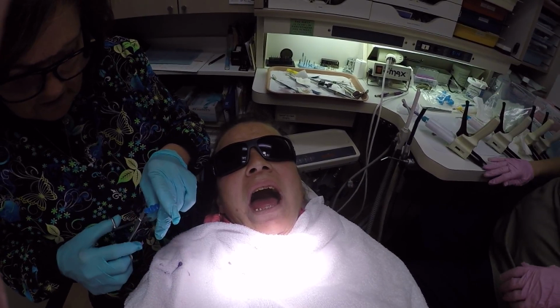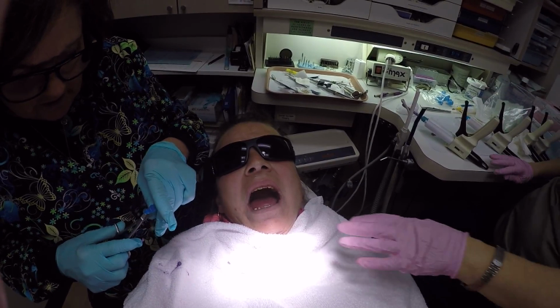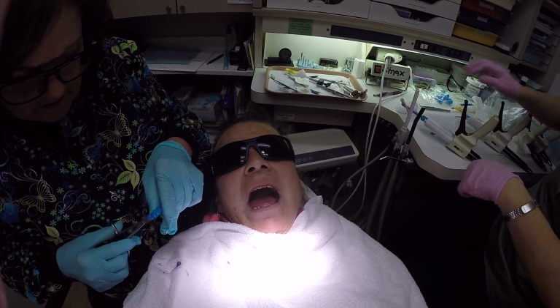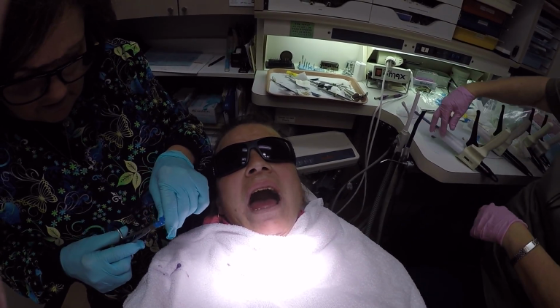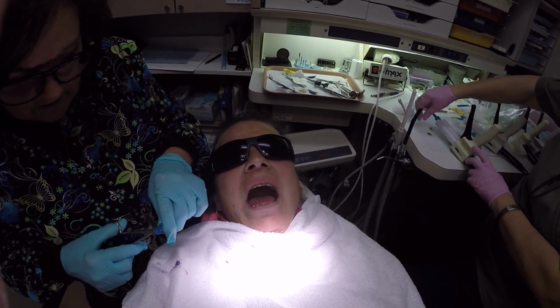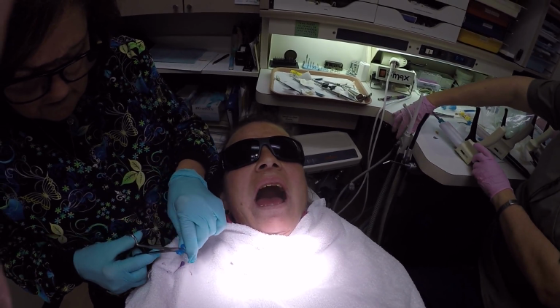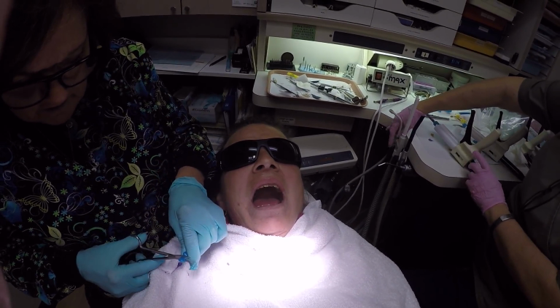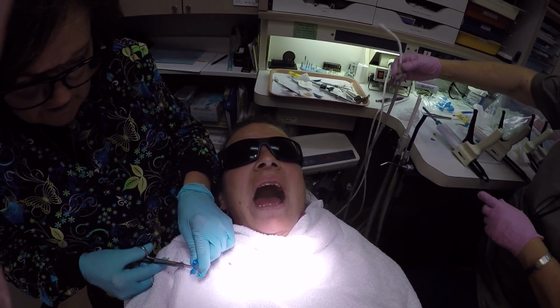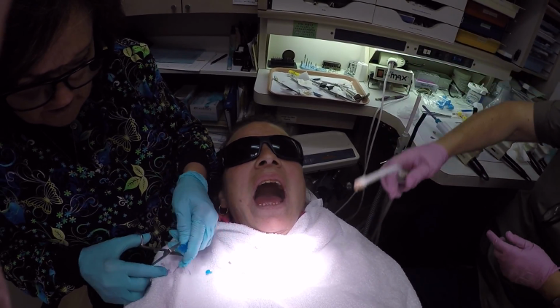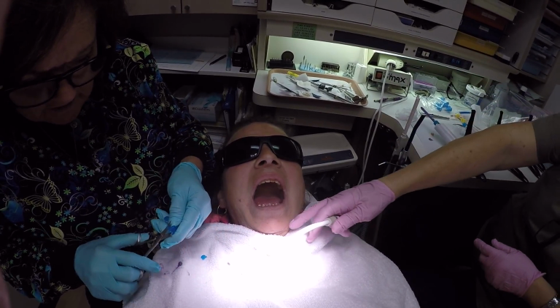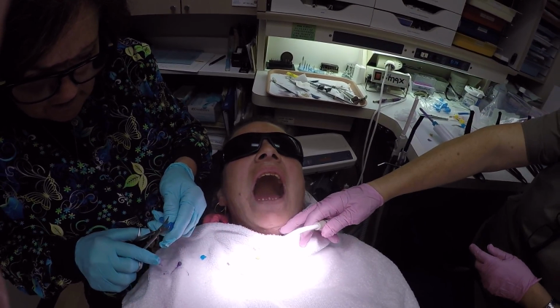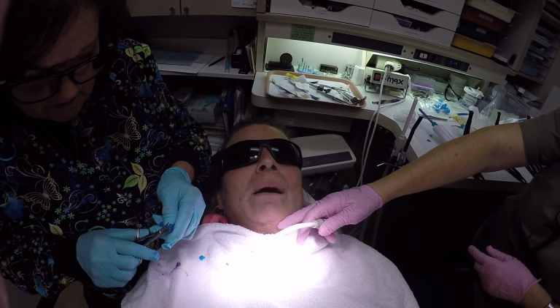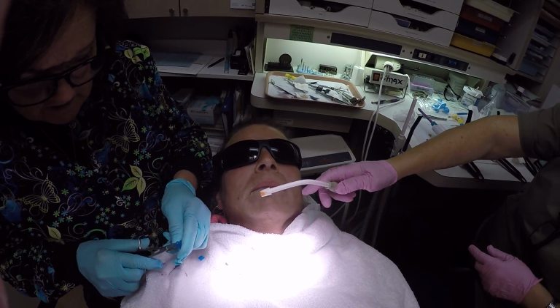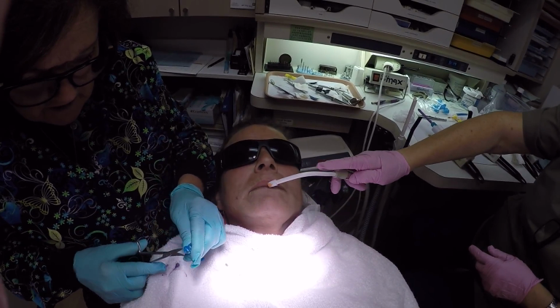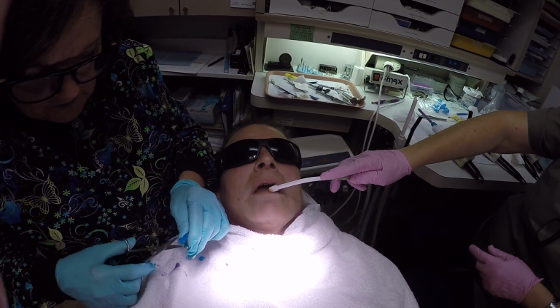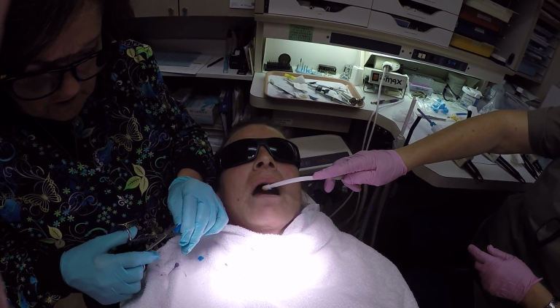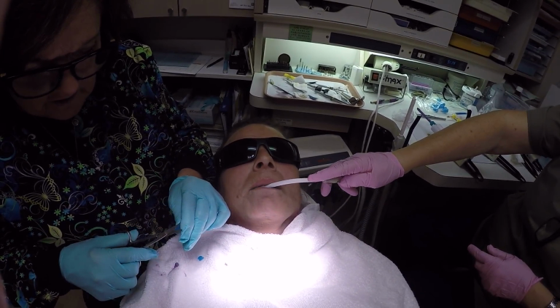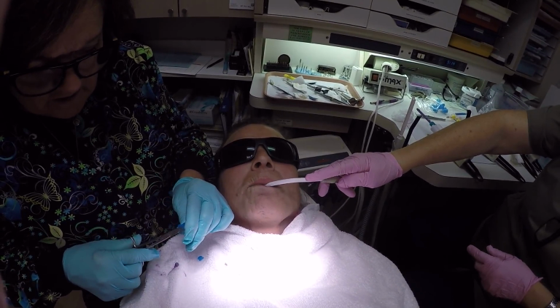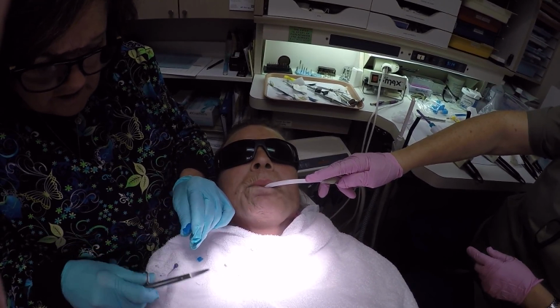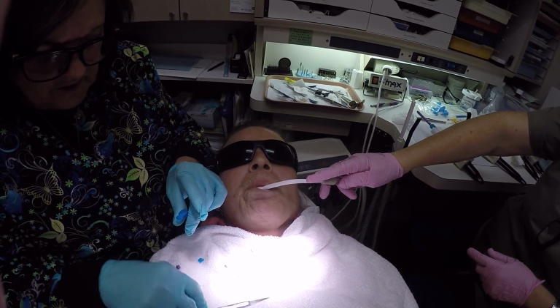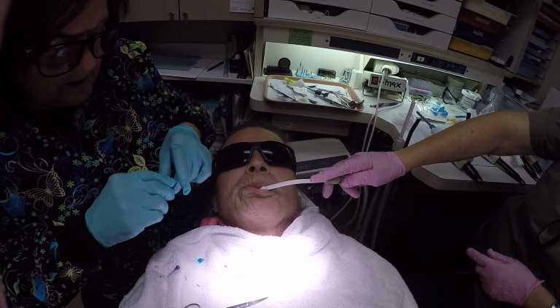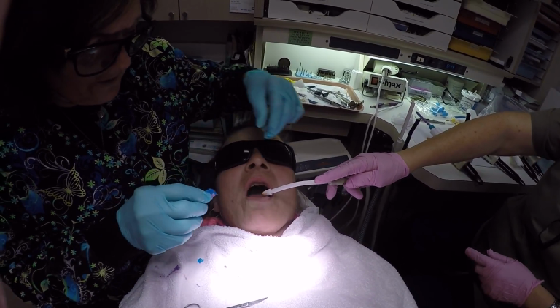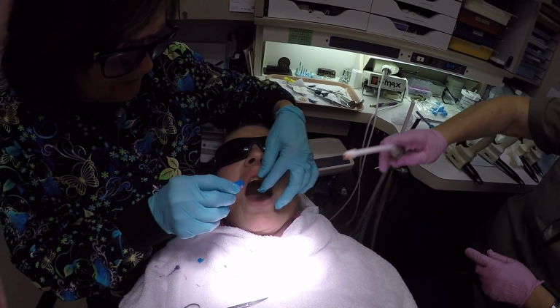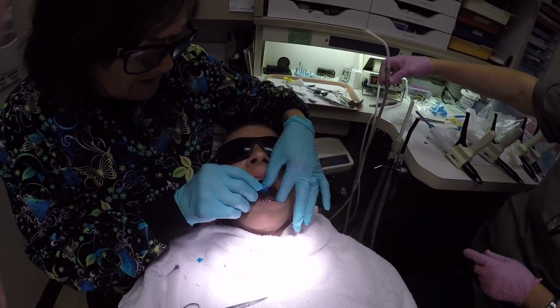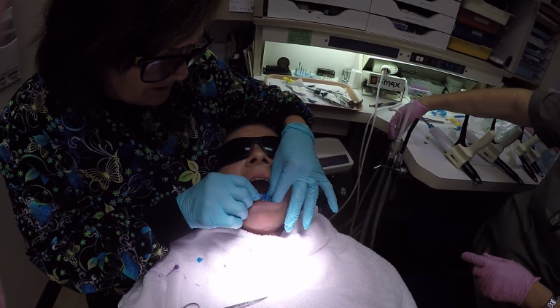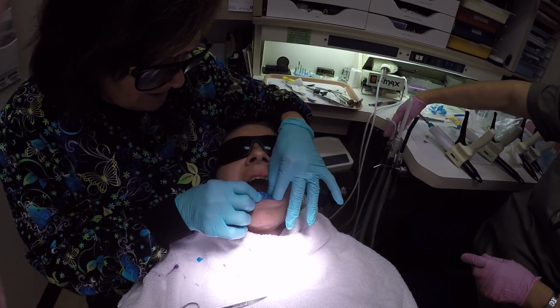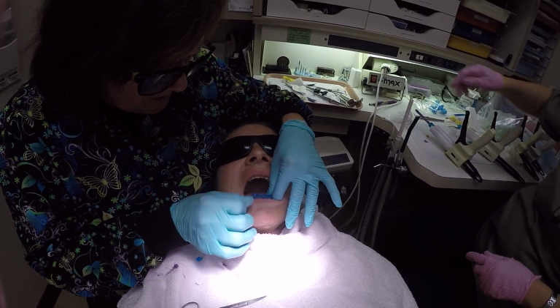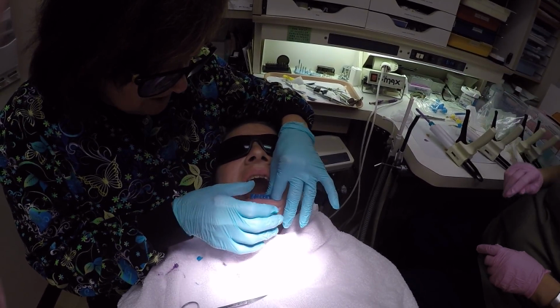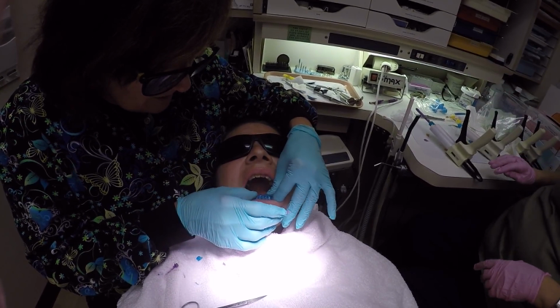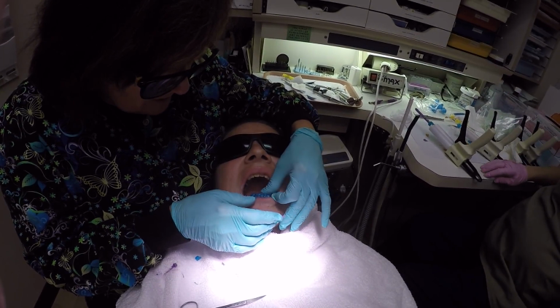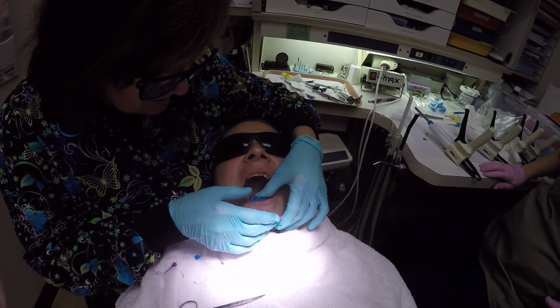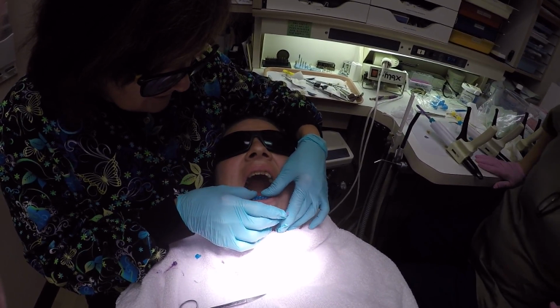You can relax your jaw. Relax your jaw, Angela. Relax. Close this bit. Close this bit. I think that's the one that's sort of making it difficult.